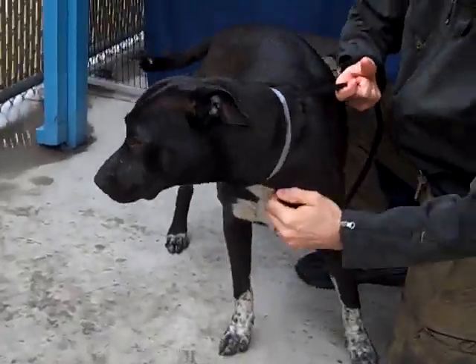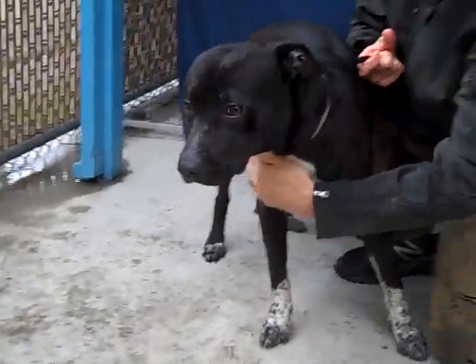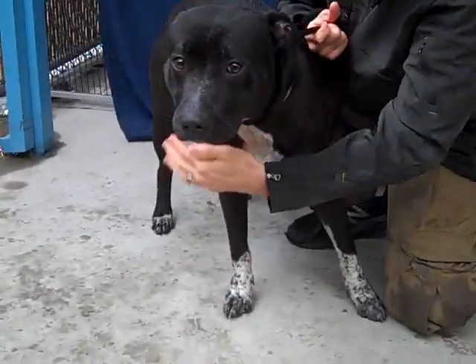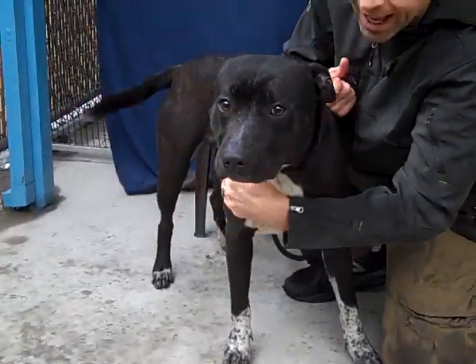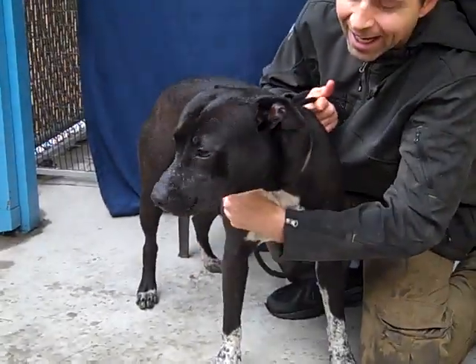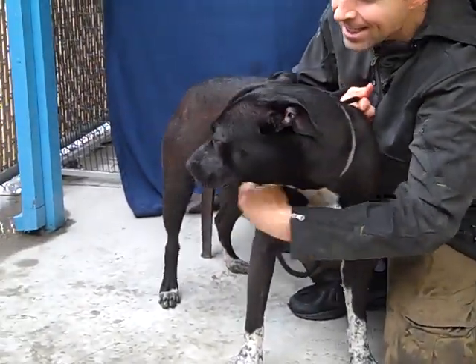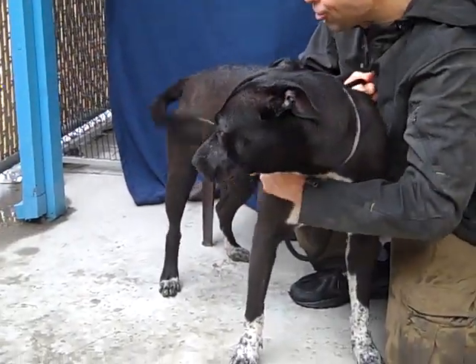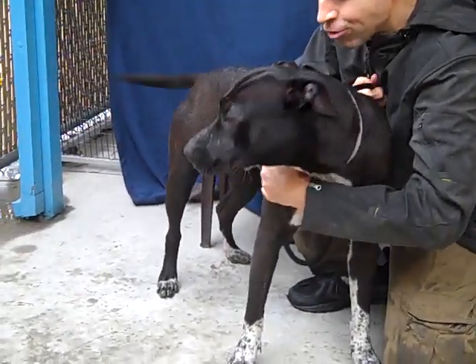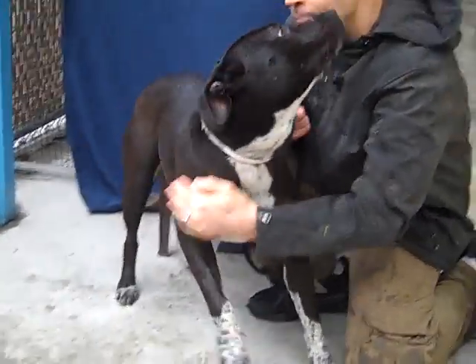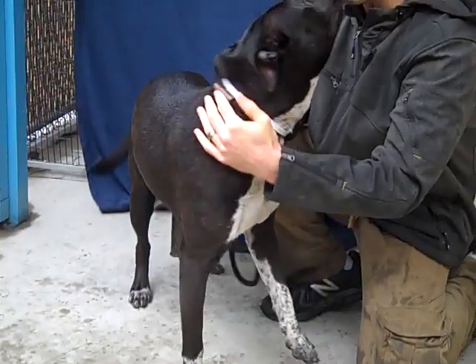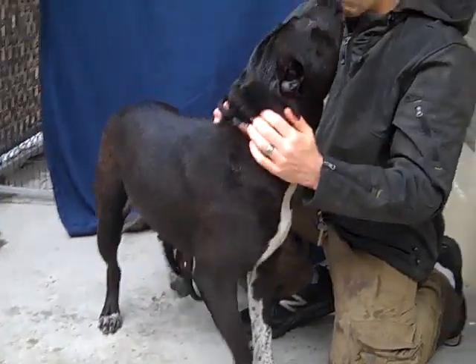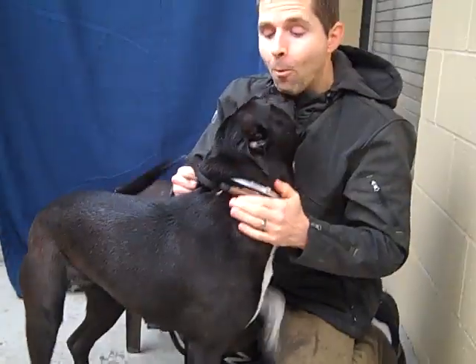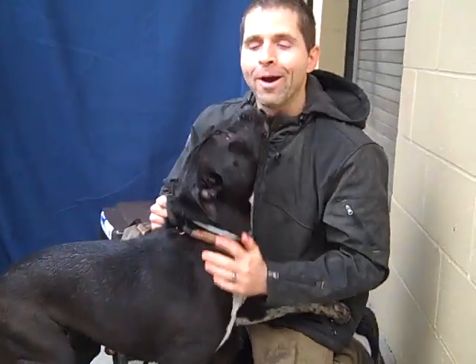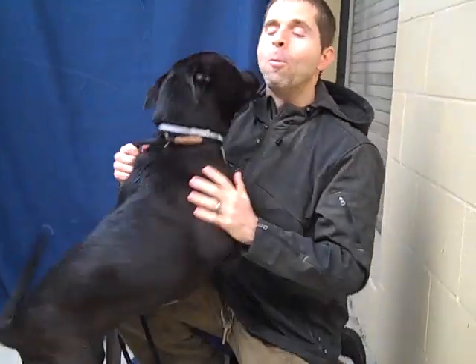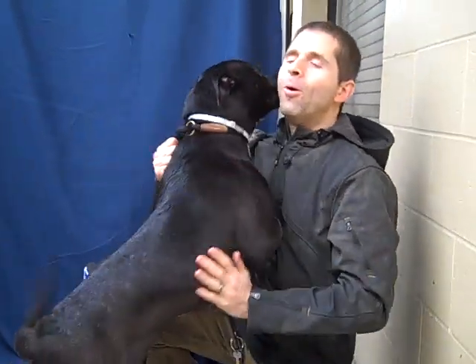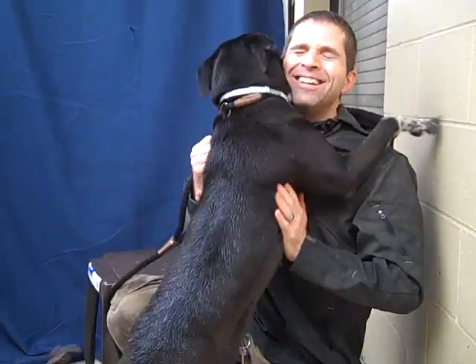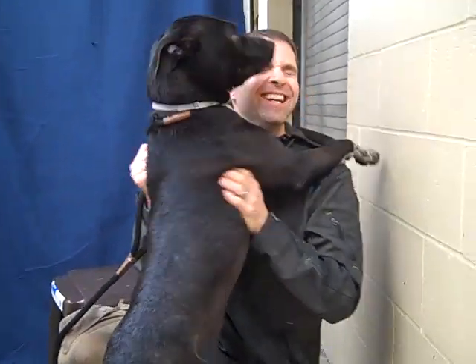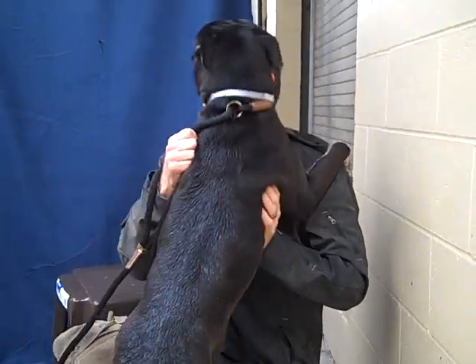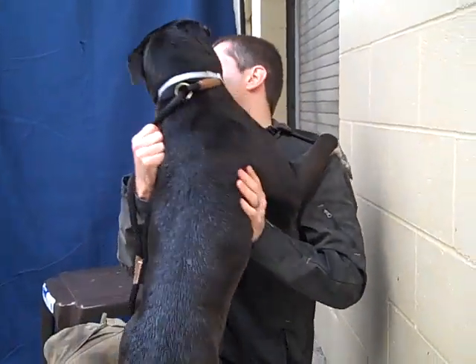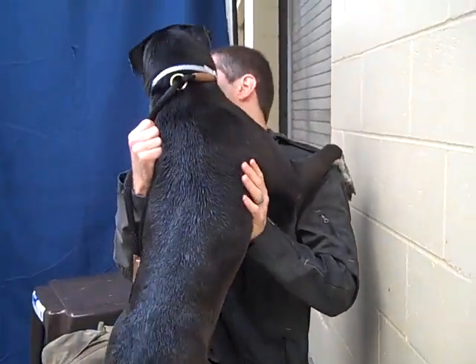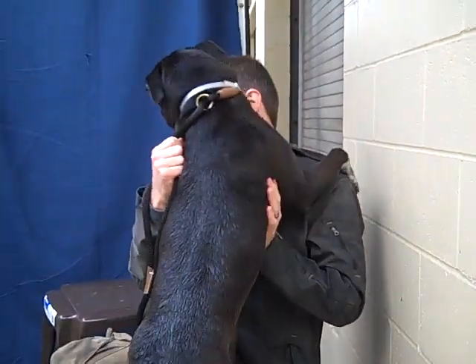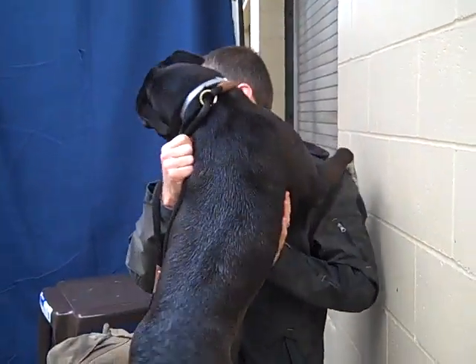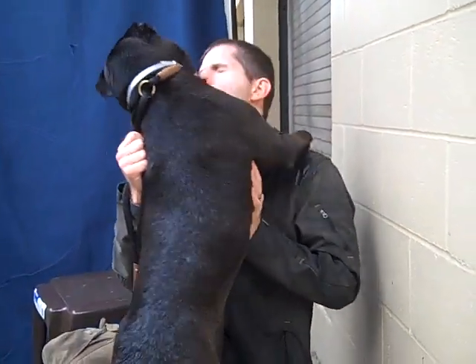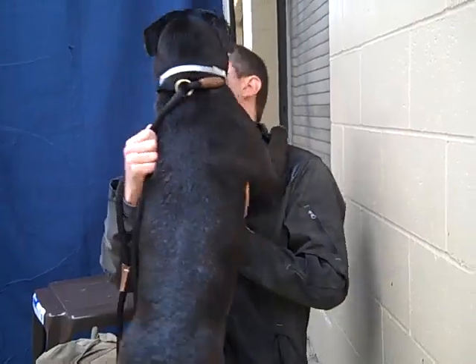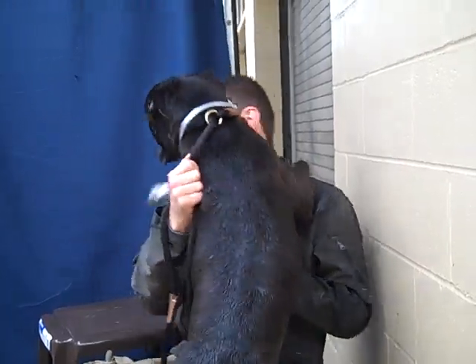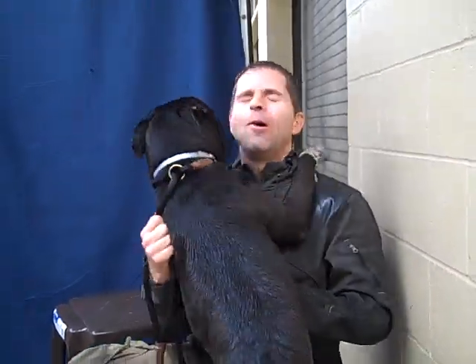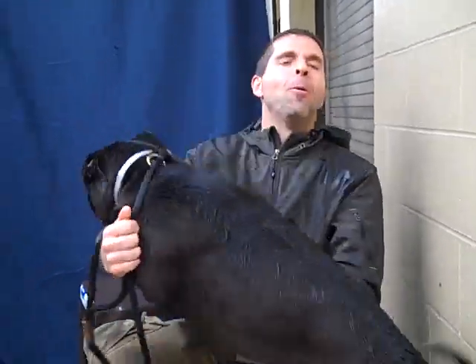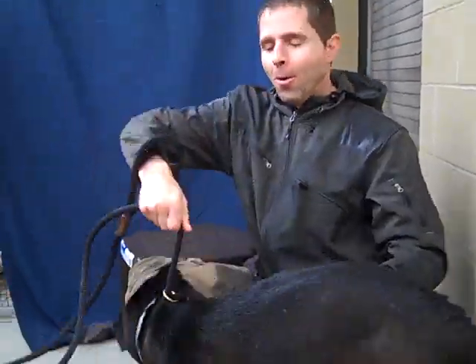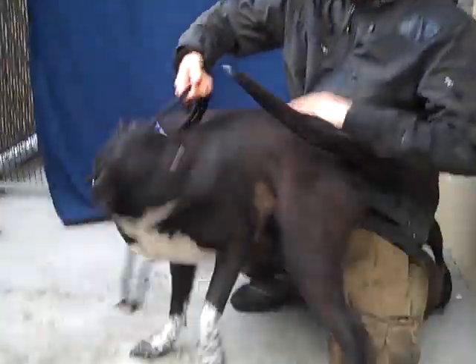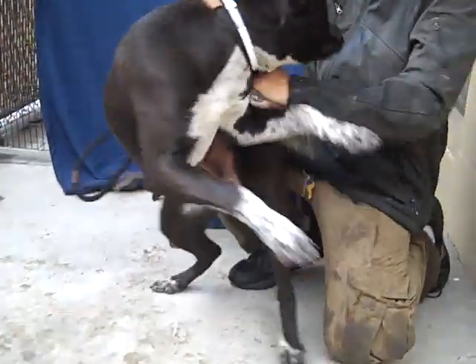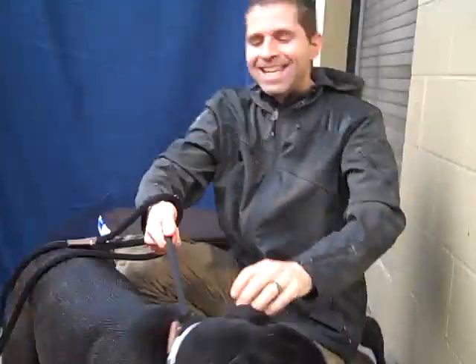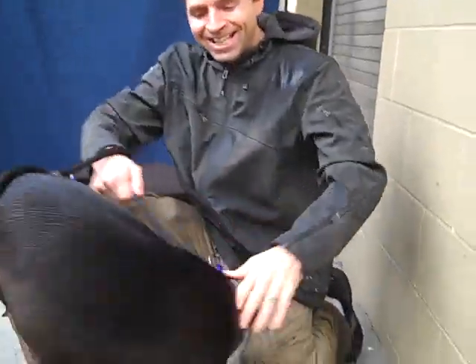We have here with us Dottie Hinson. We're down at the Baldwin Park Animal Shelter — look at the little love bug. Her ID number is A5252176.